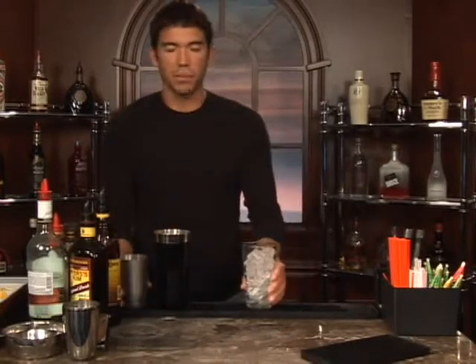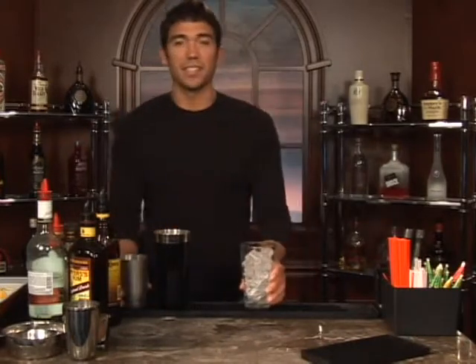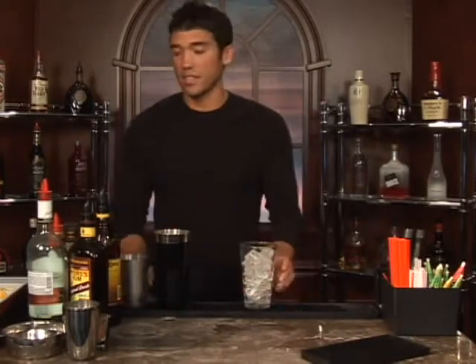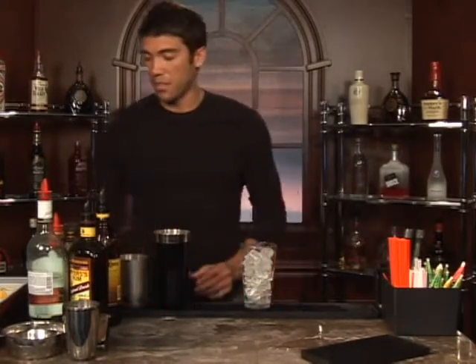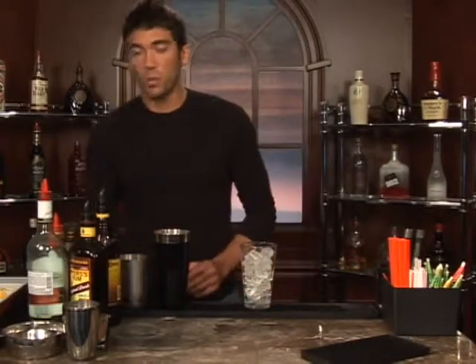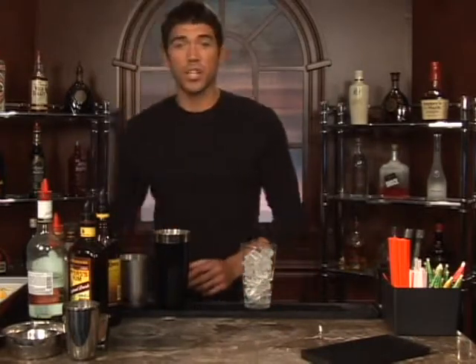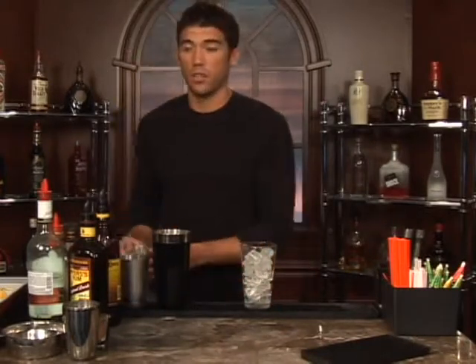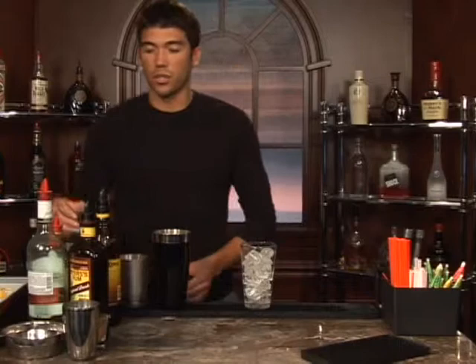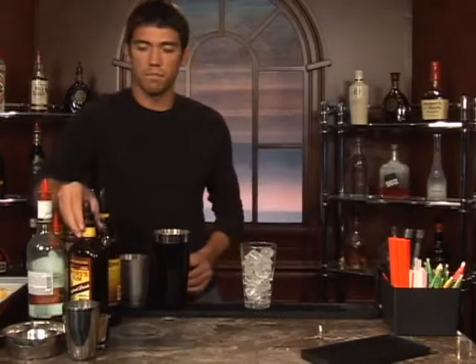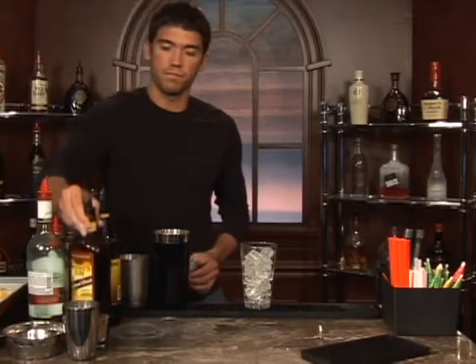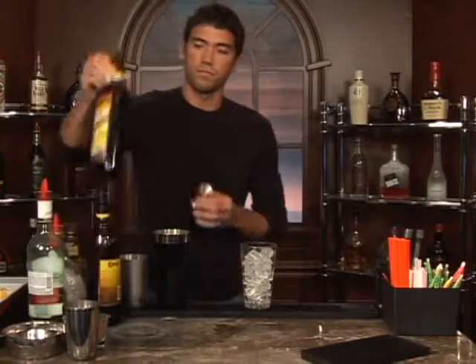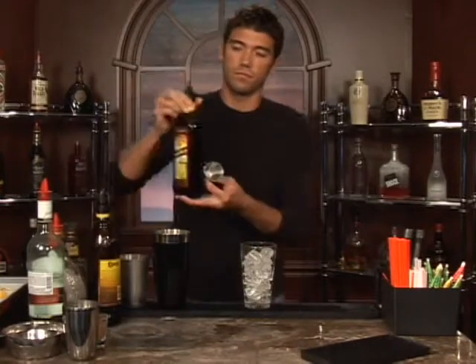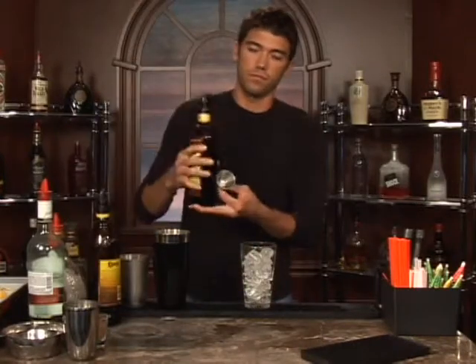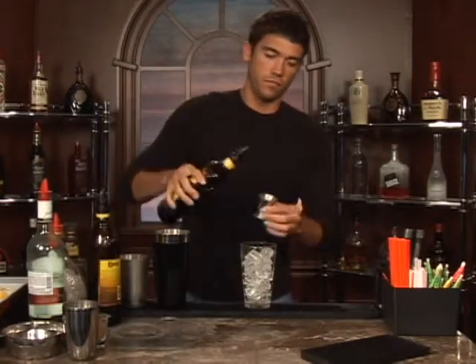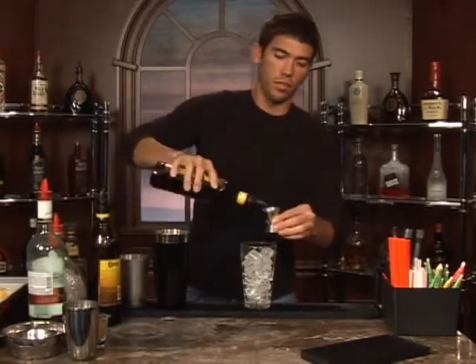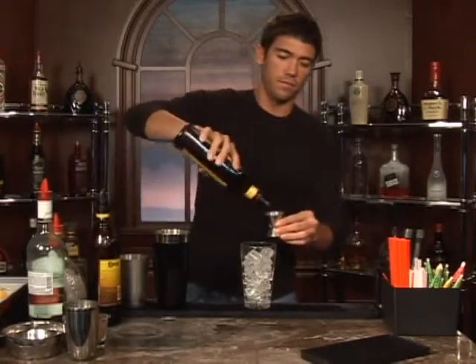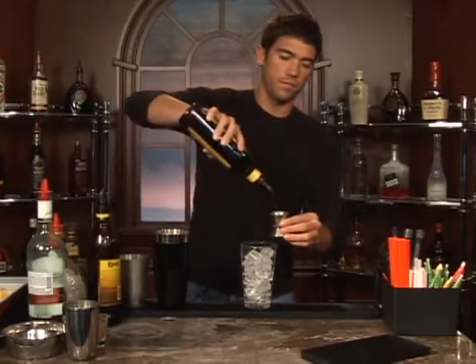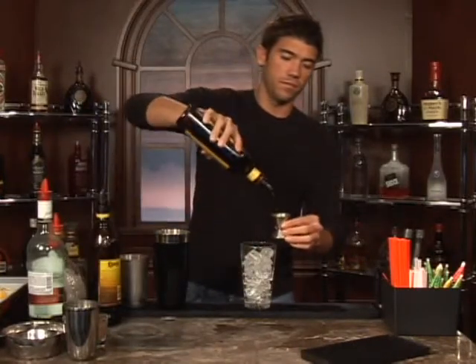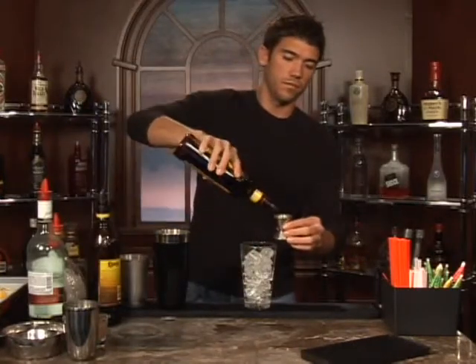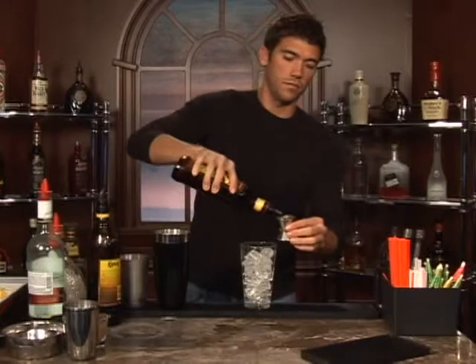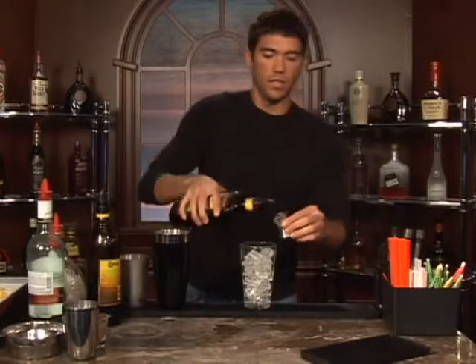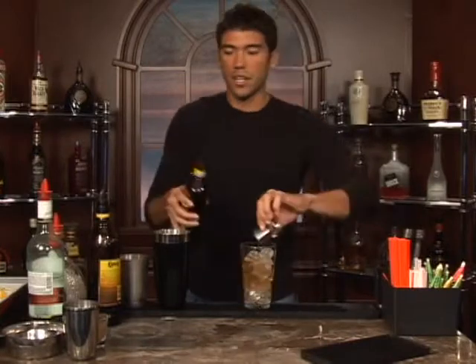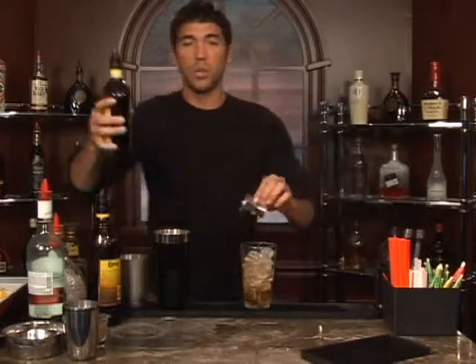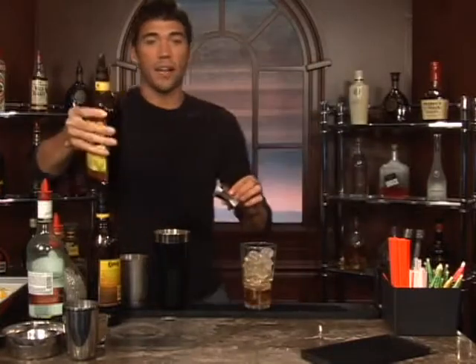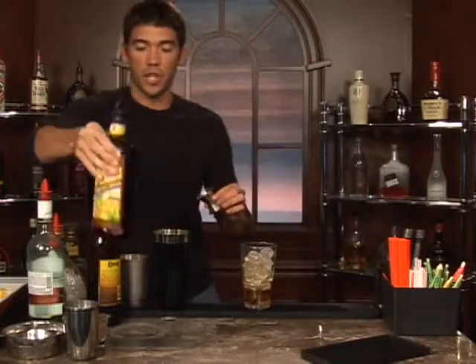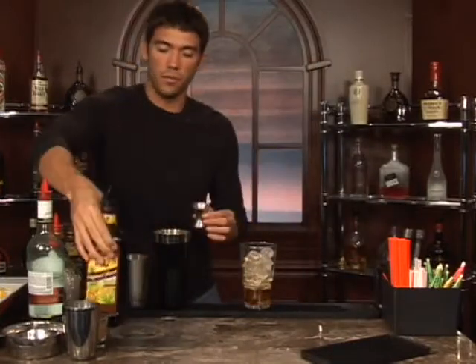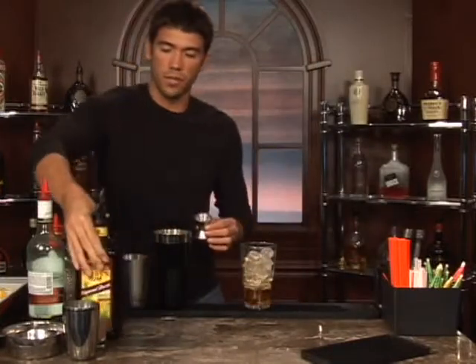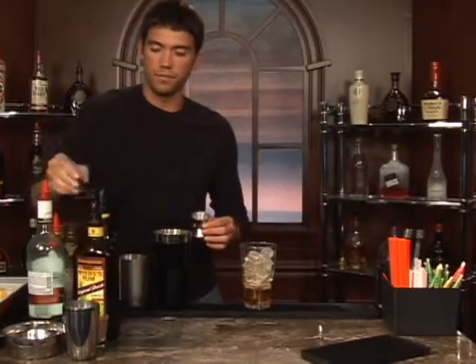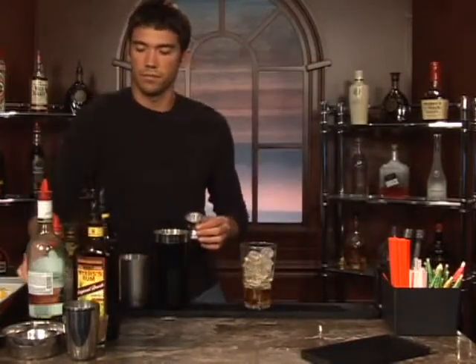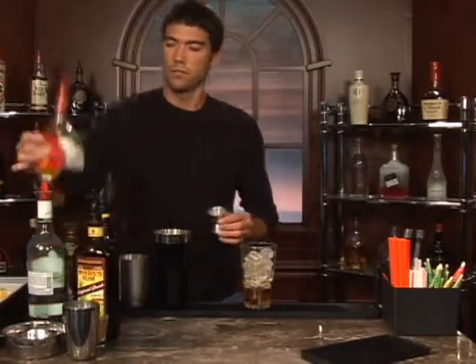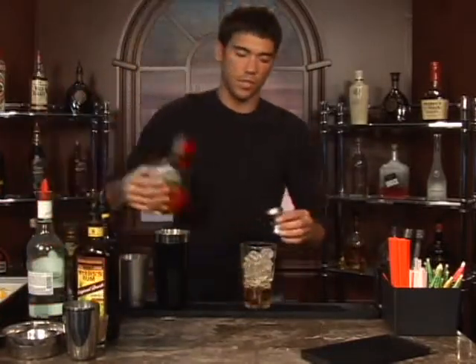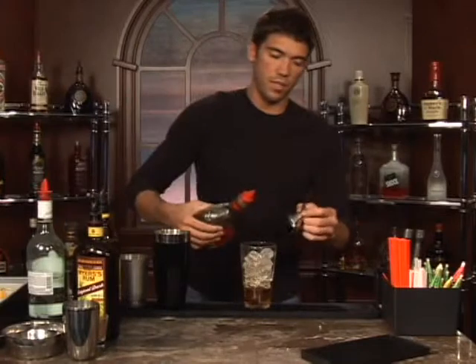Put some ice in a glass and measure out one shot of dark rum. There we go. And next we'll do a half of a shot of amaretto. Here's our amaretto.